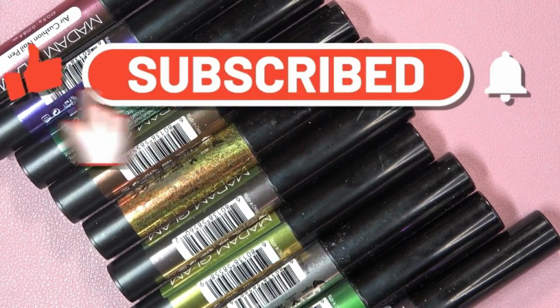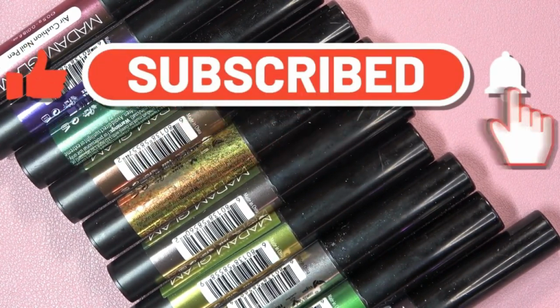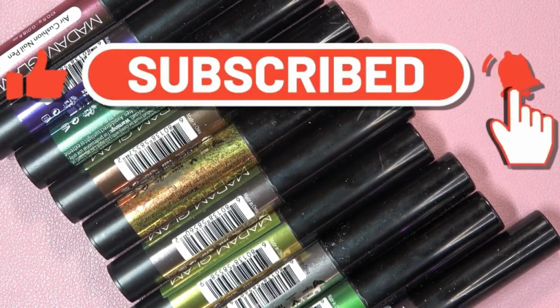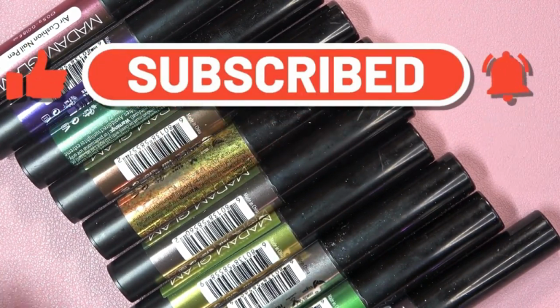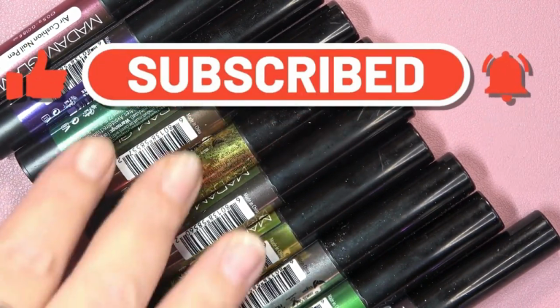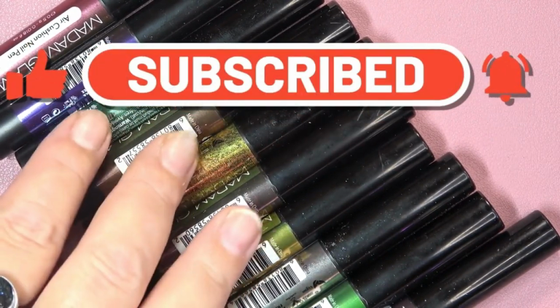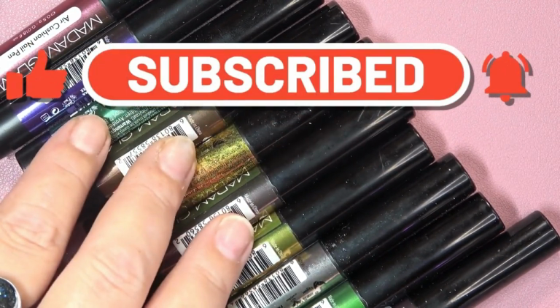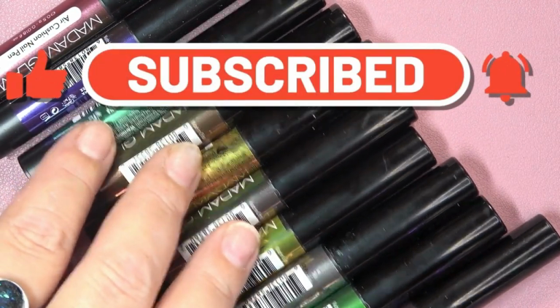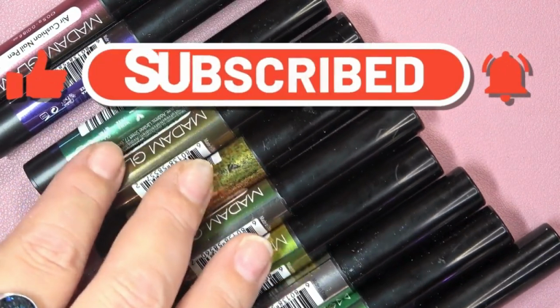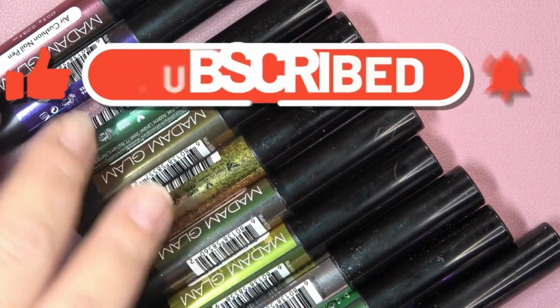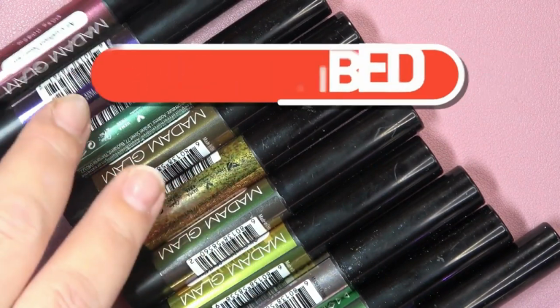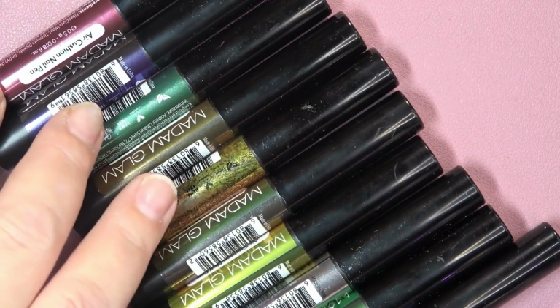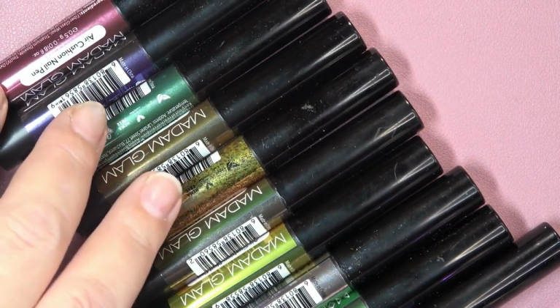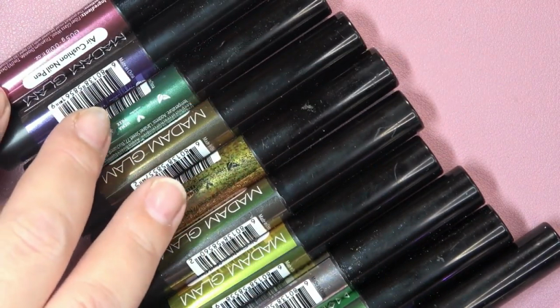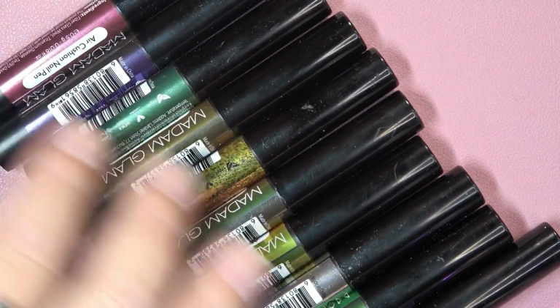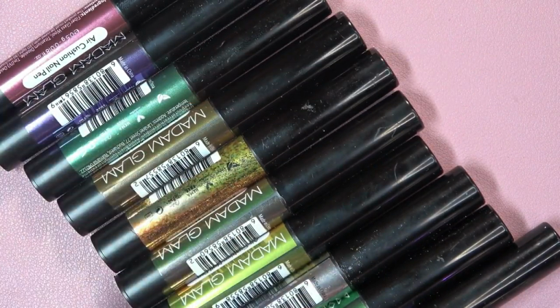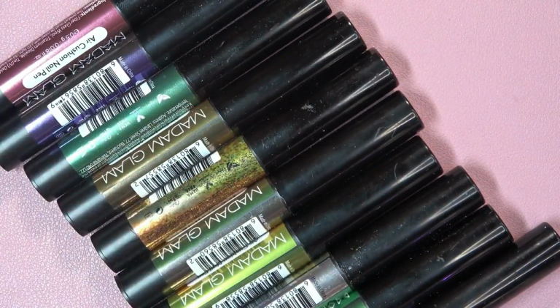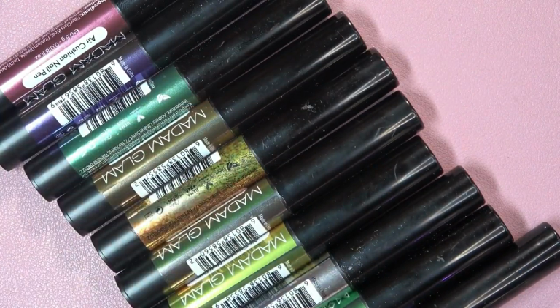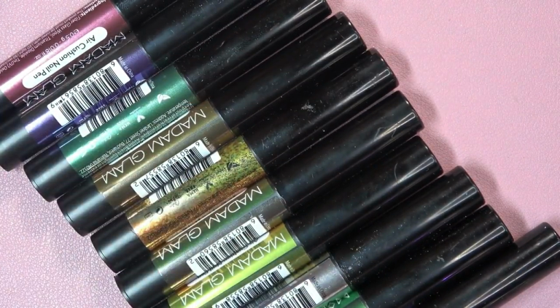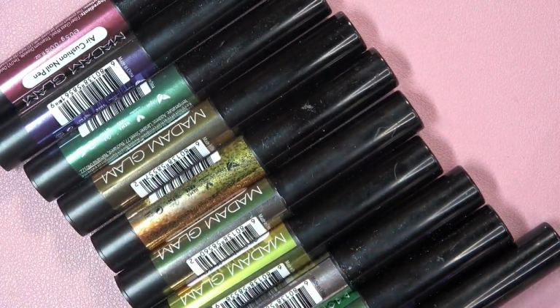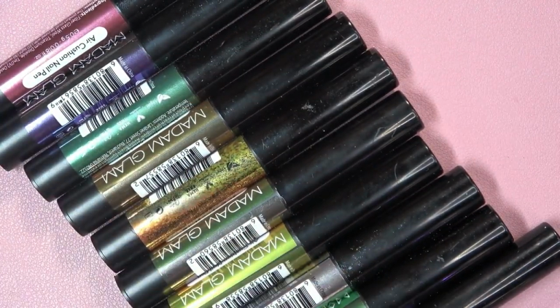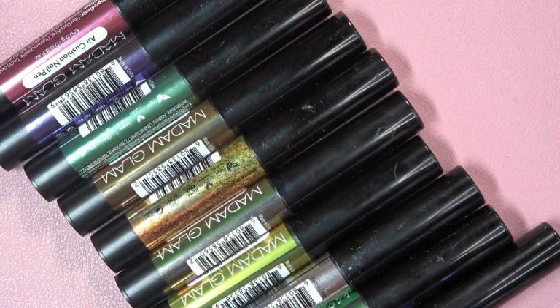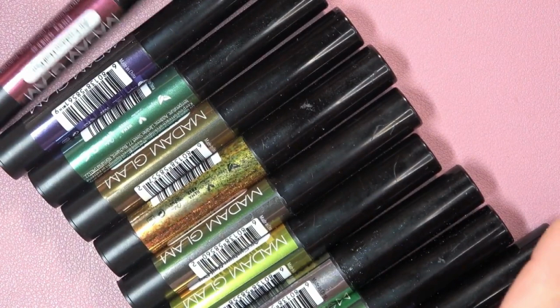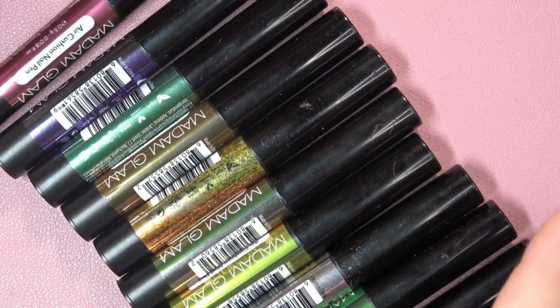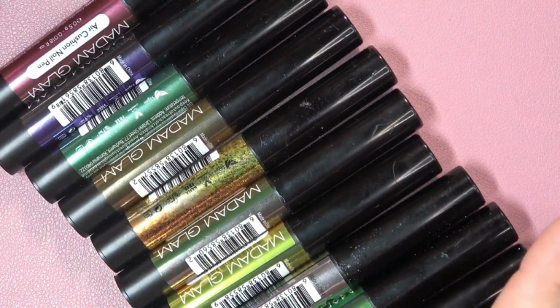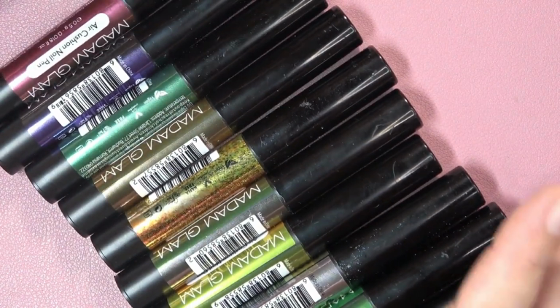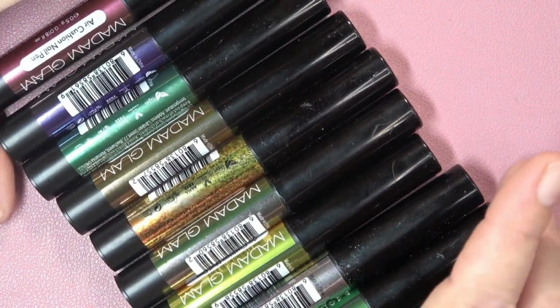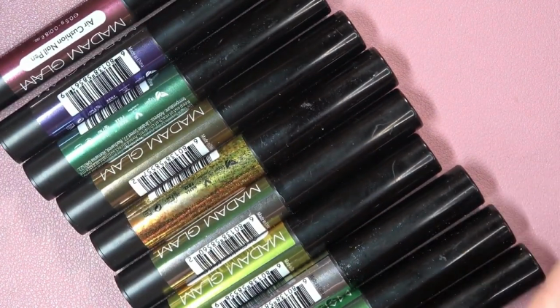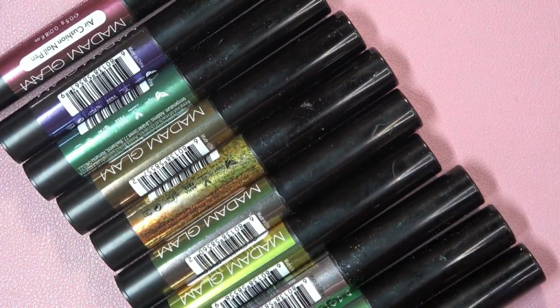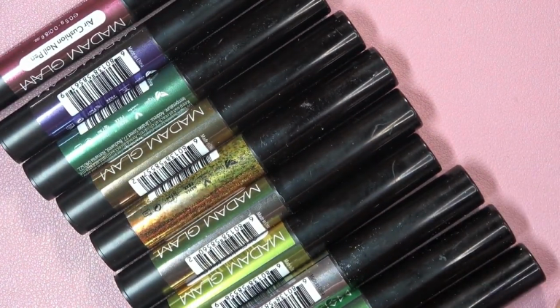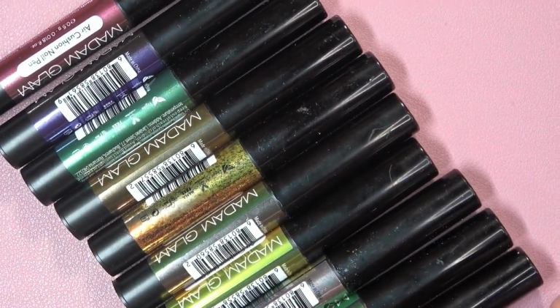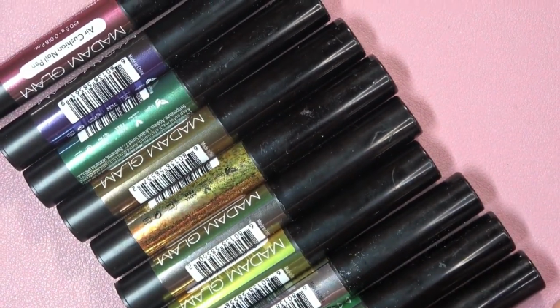In today's video, I'm going to be doing a nail look using the Madame Glam Air Cushion Nail Pens. And before I do the nail look, I wanted to show you the colors that they come in.